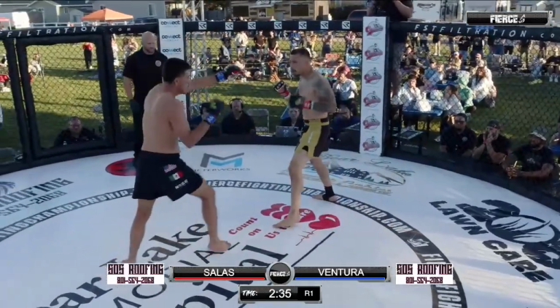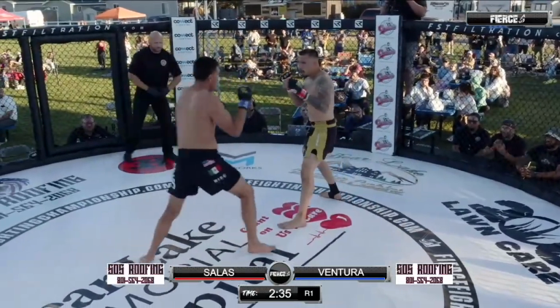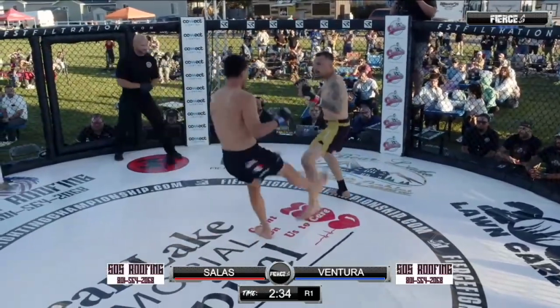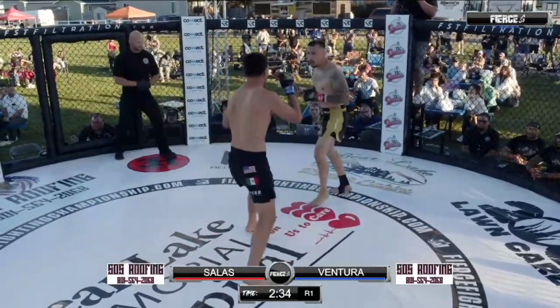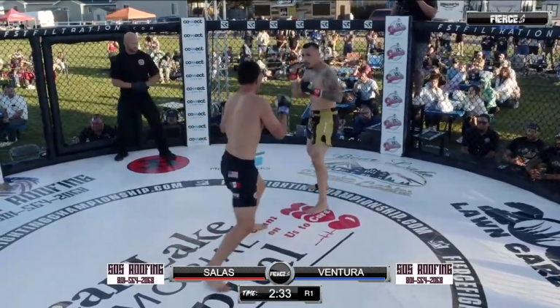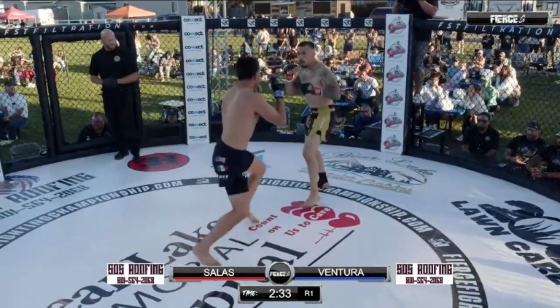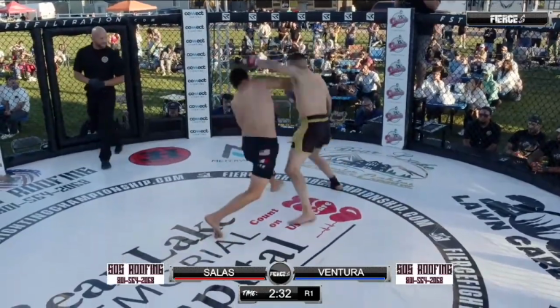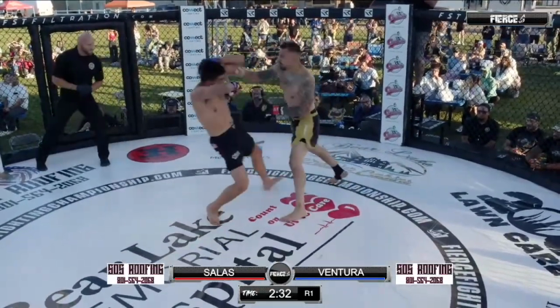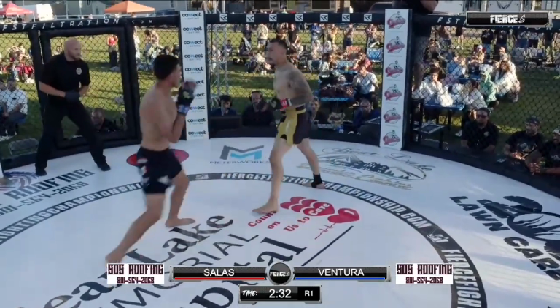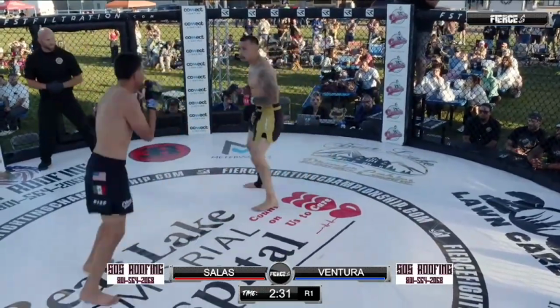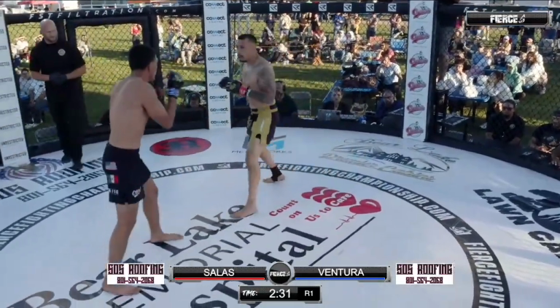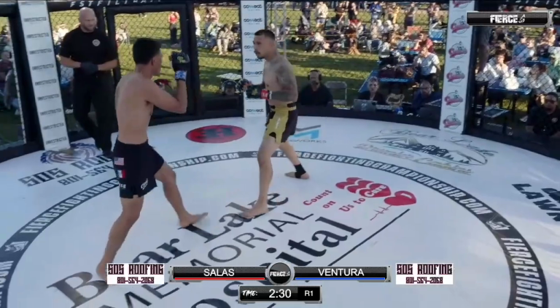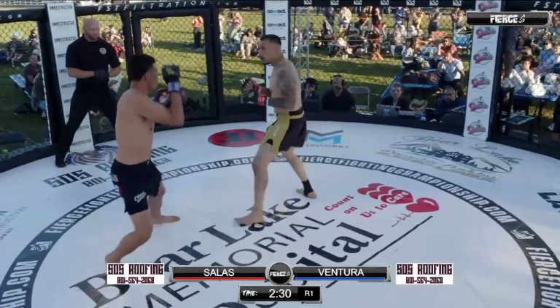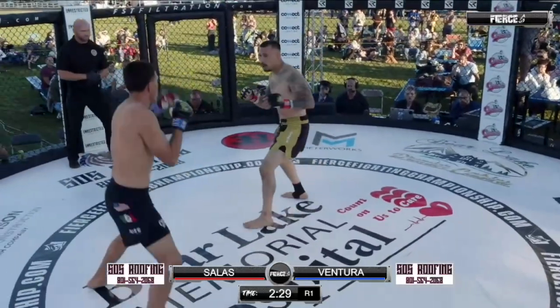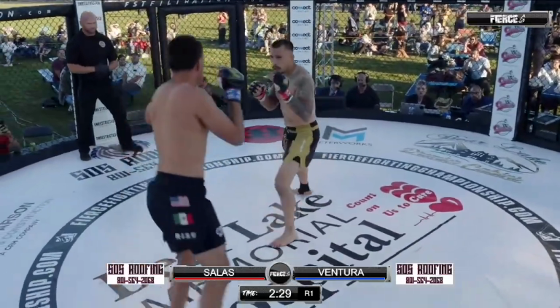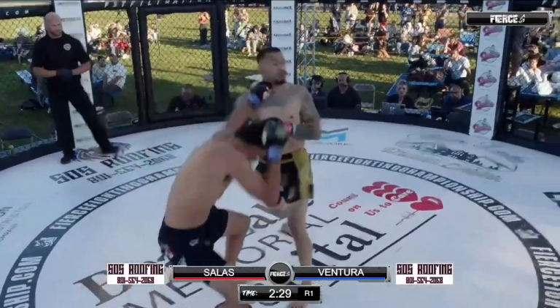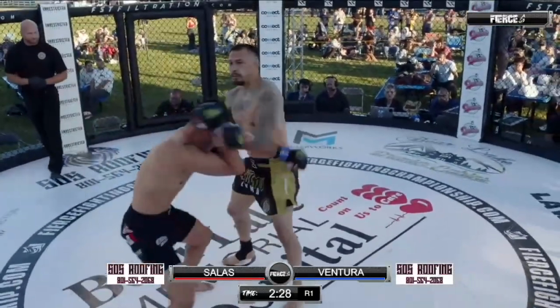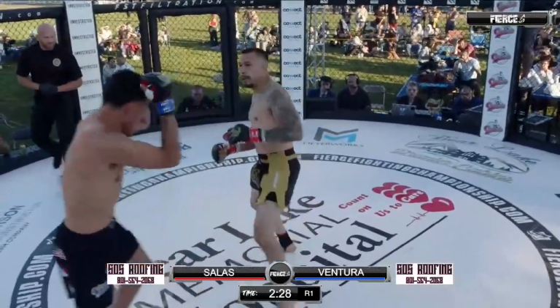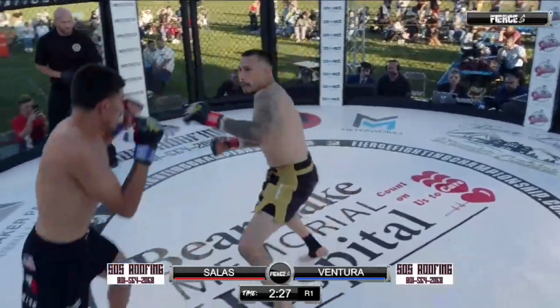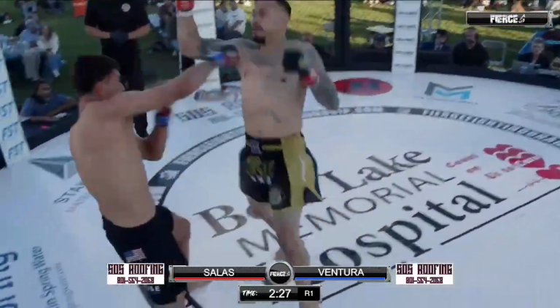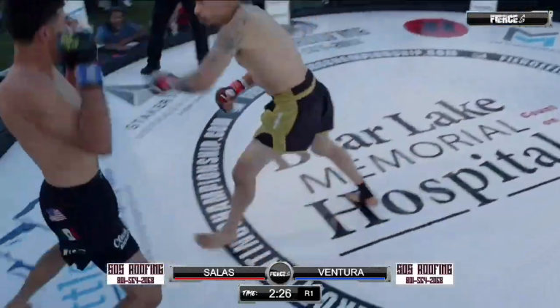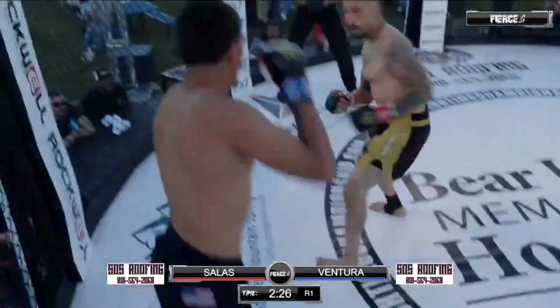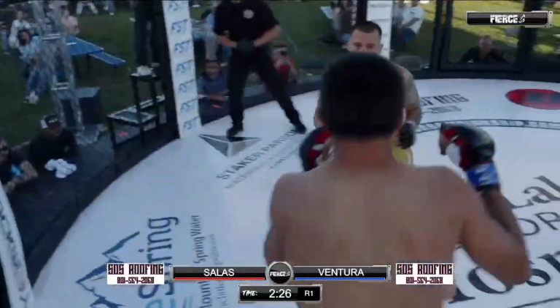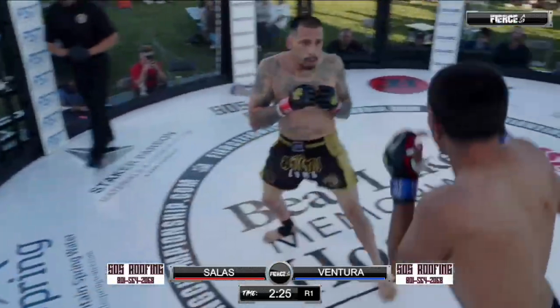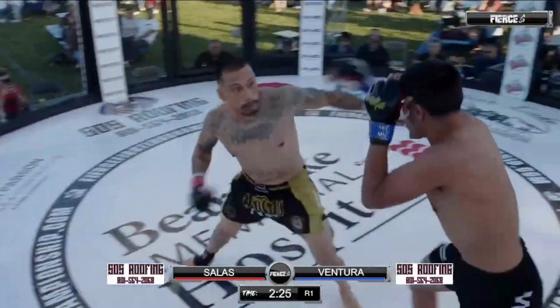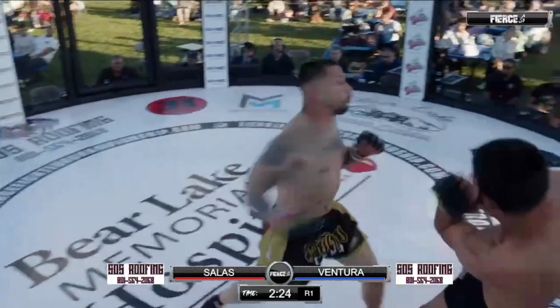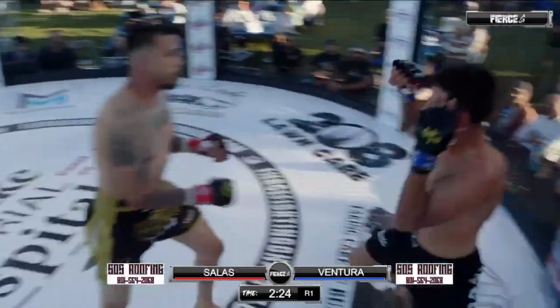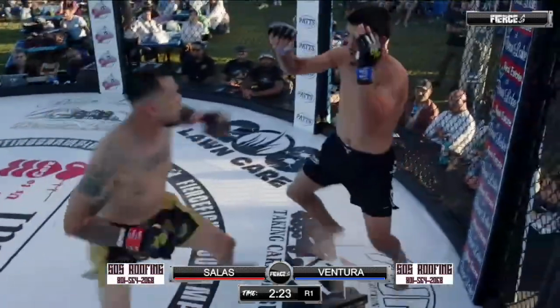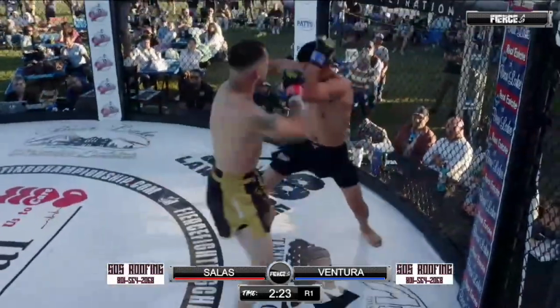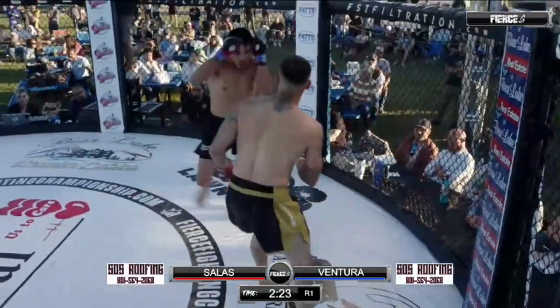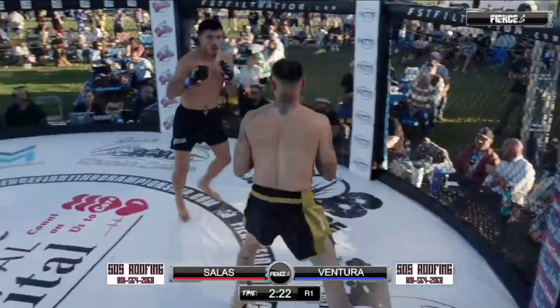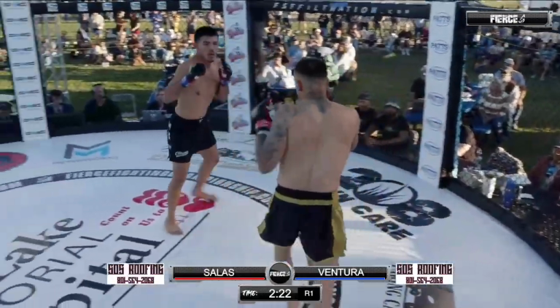Salas trading back as well. Yeah, Salas isn't backing down. I'd like to see a little more kicking from both these guys right now. Ventura sends a stiff shot down the pipe as Salas looks for an uppercut.